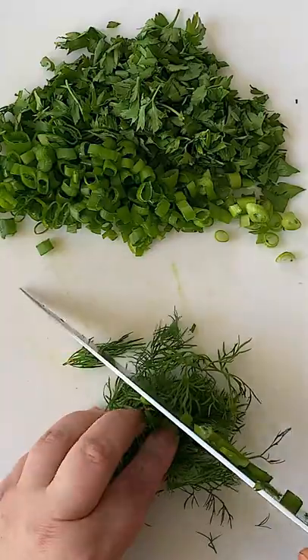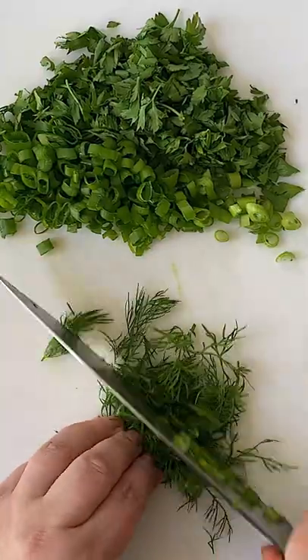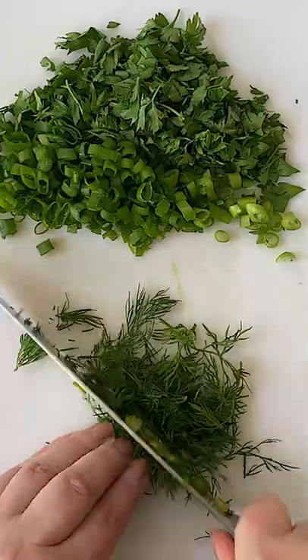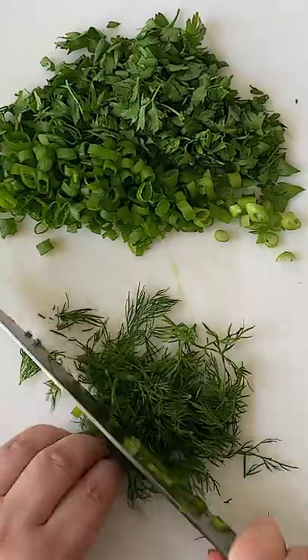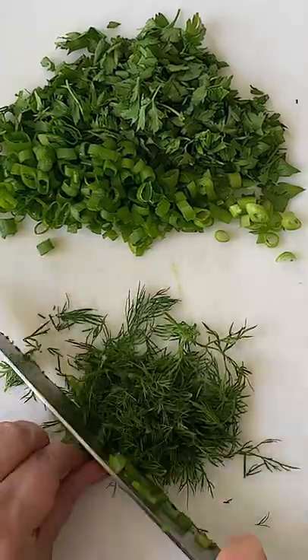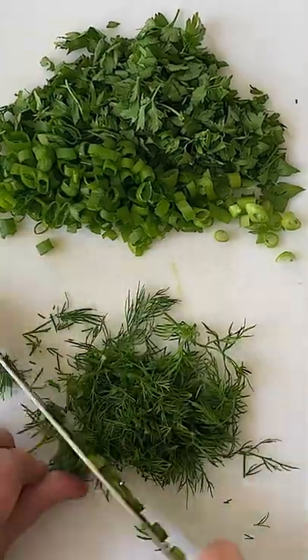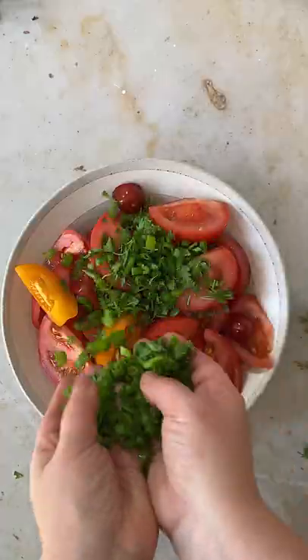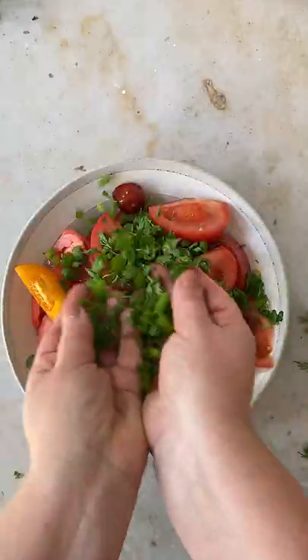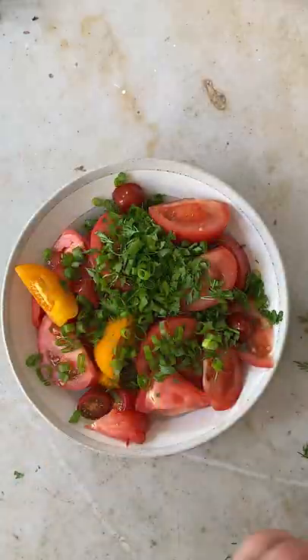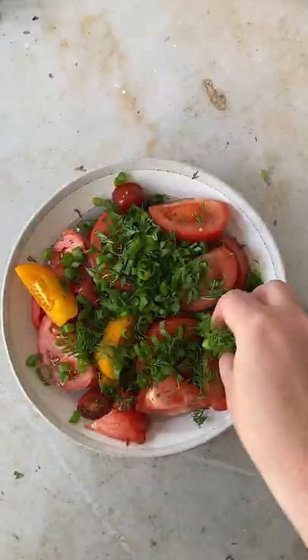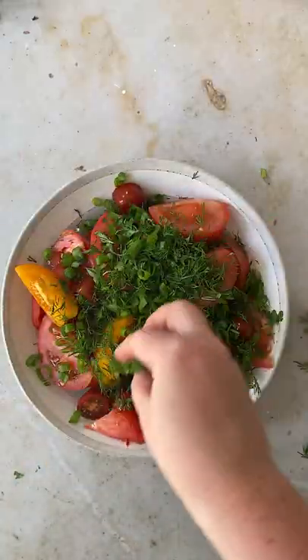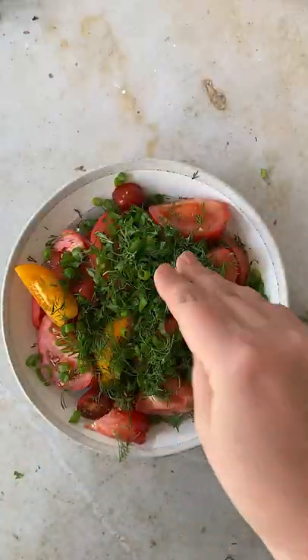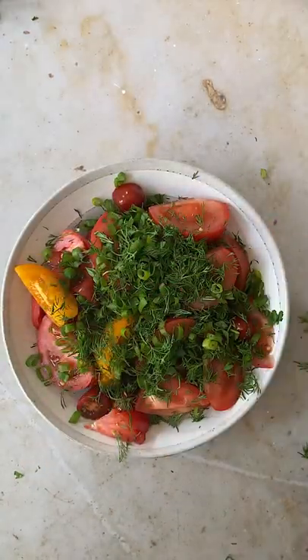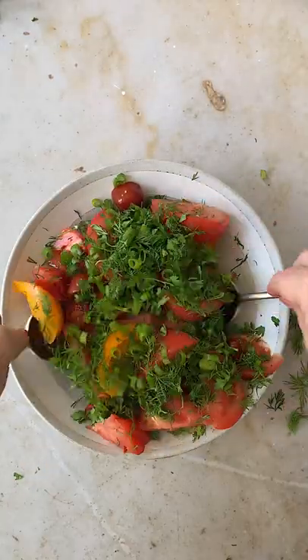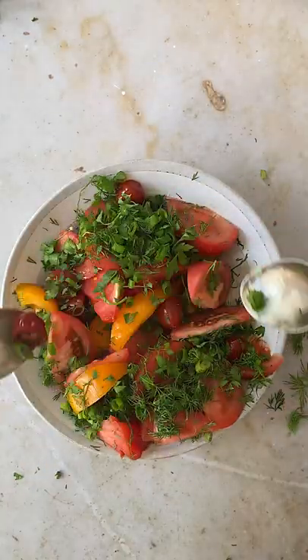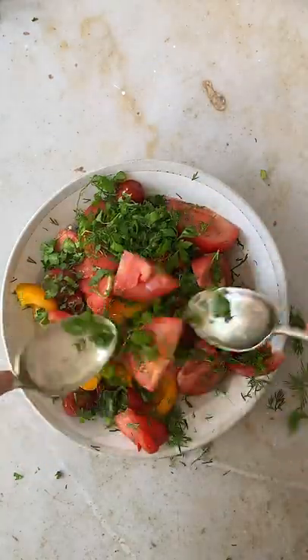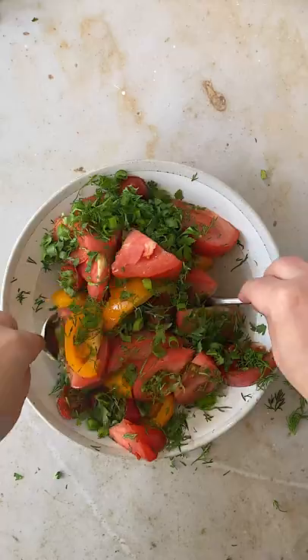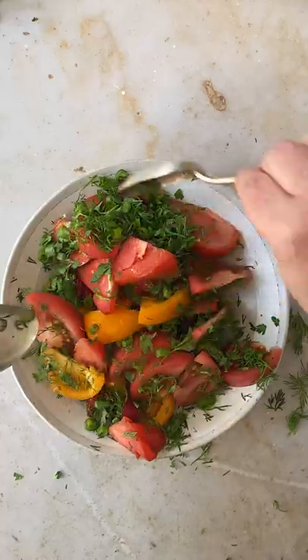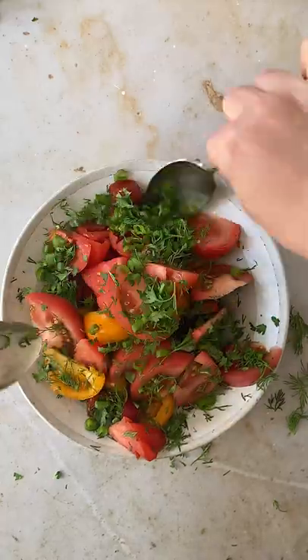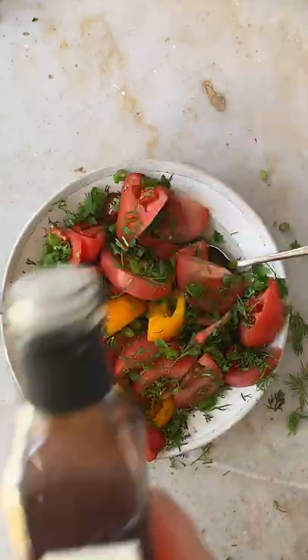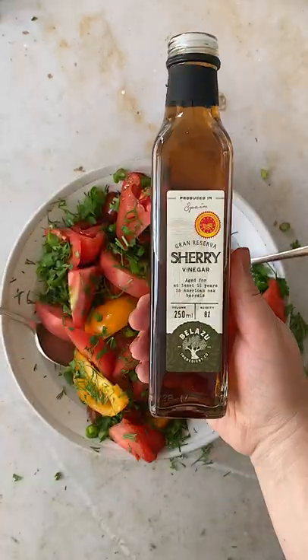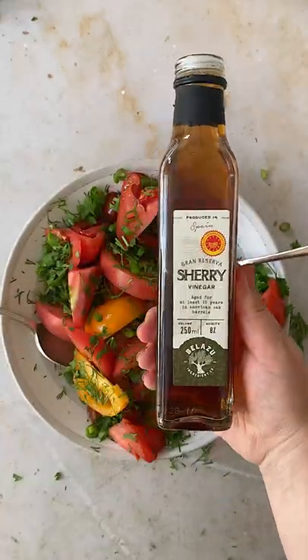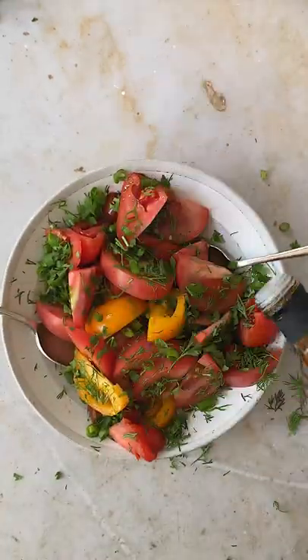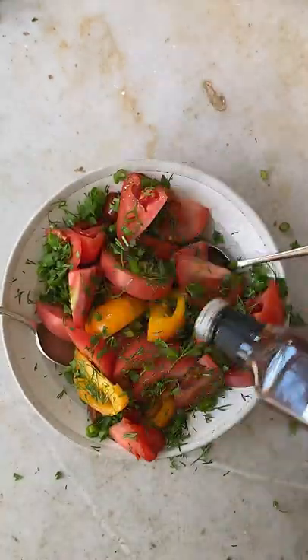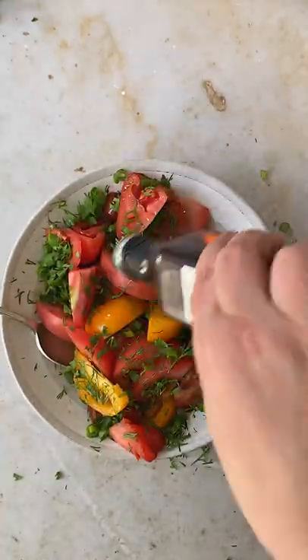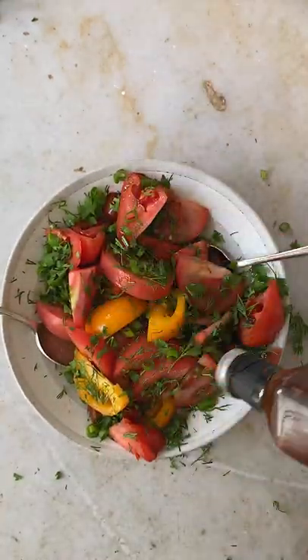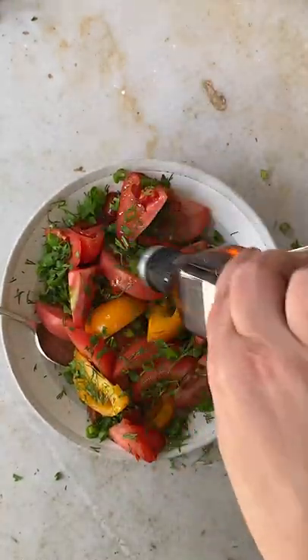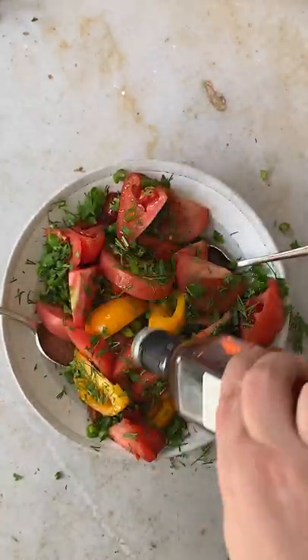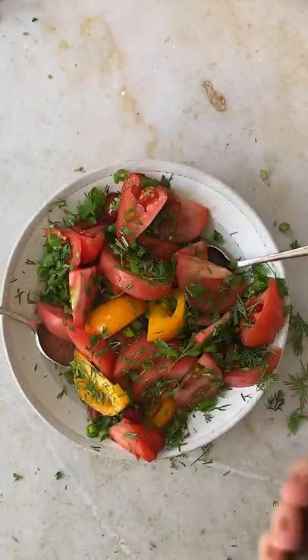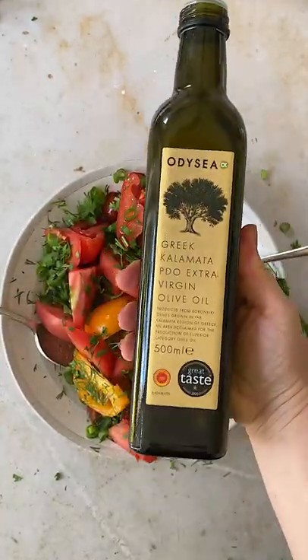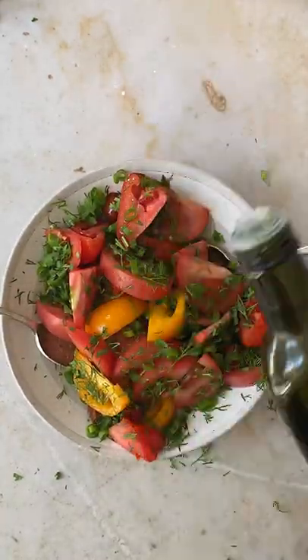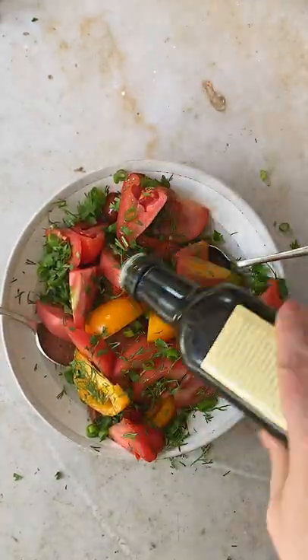Next come the herbs. I love a combination of parsley, dill, and green onions. And I love a ton of herbs in my salad. You're welcome to adjust the amounts to suit your taste.